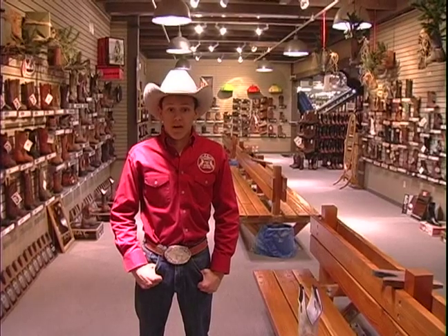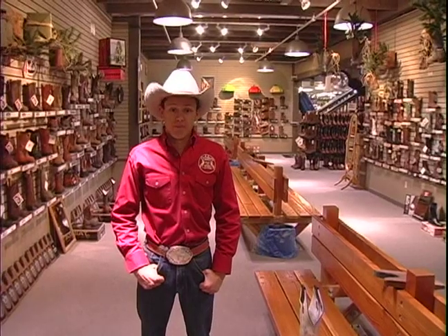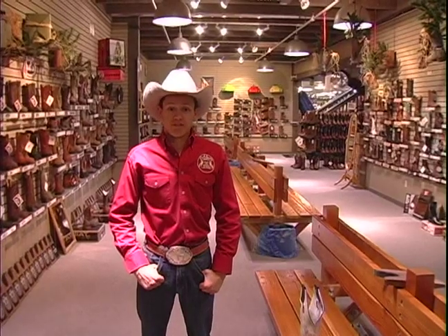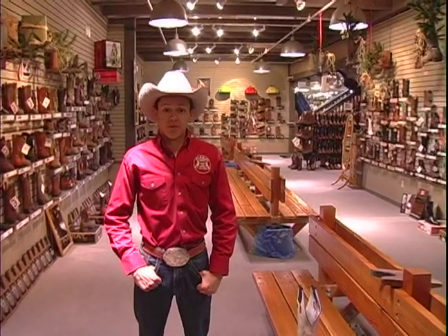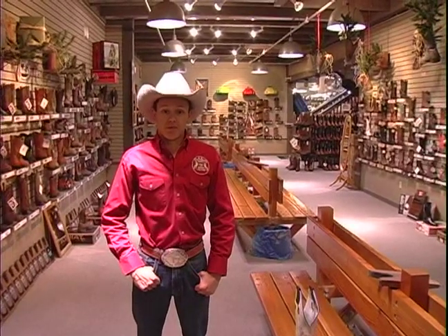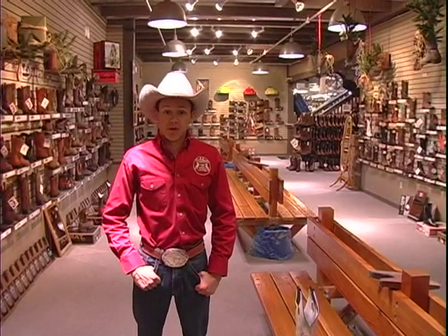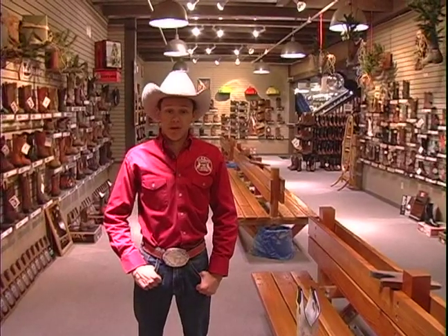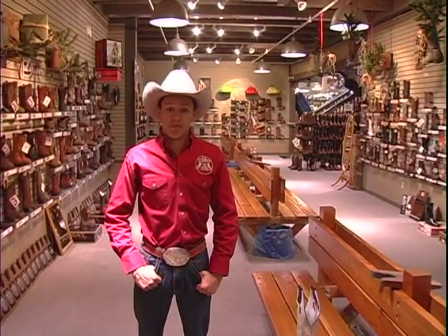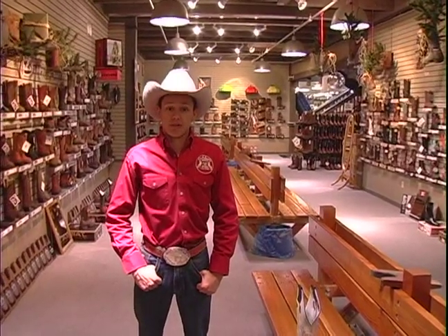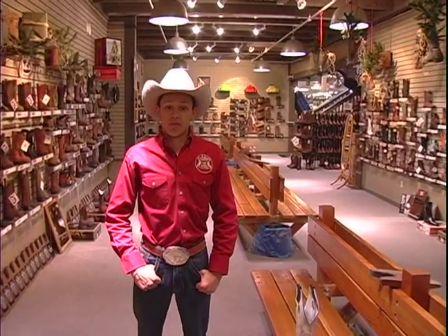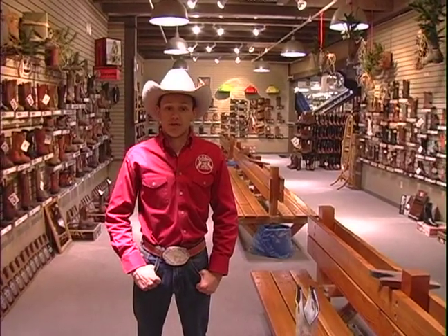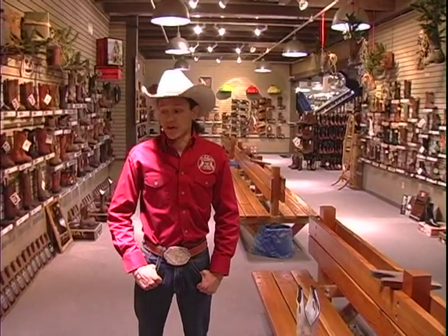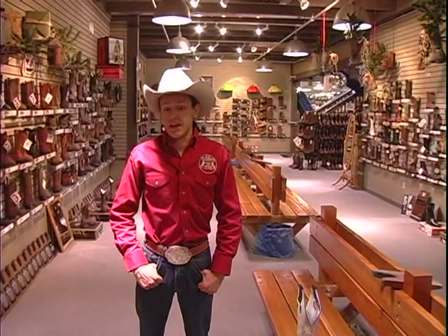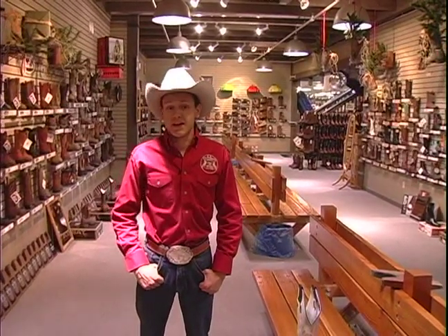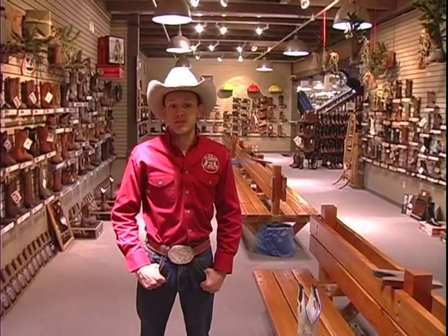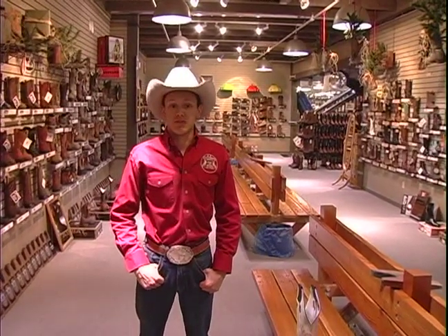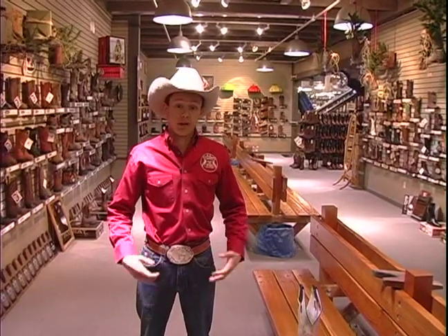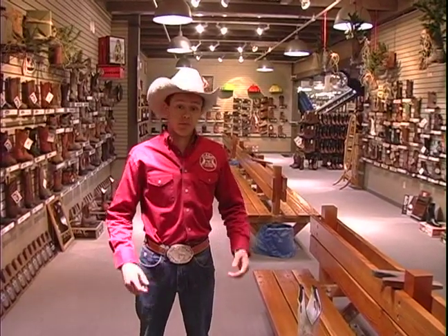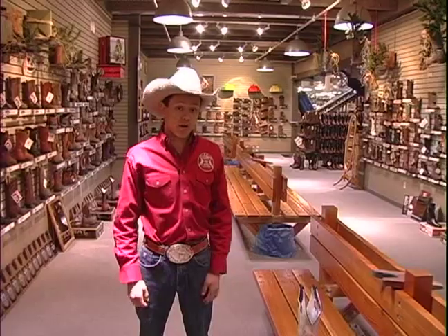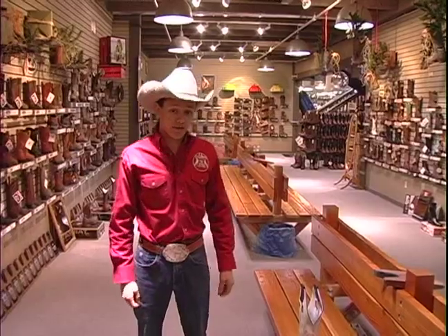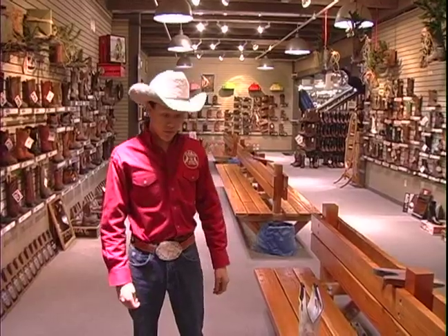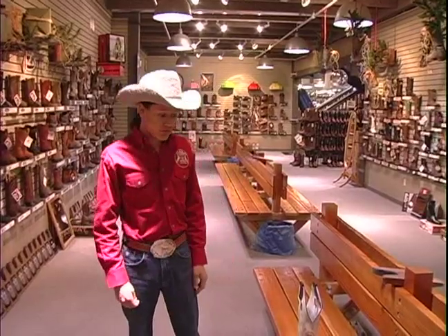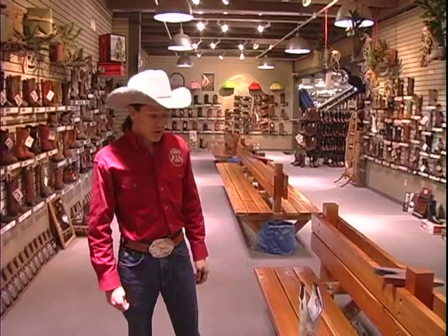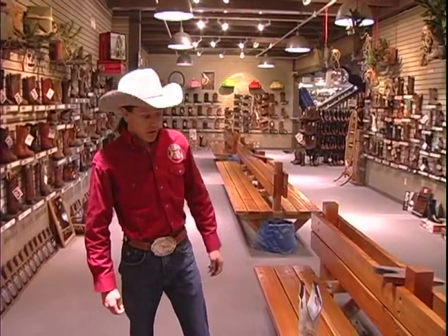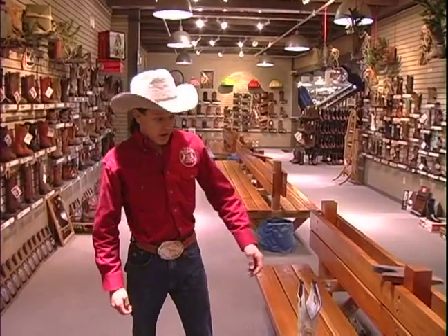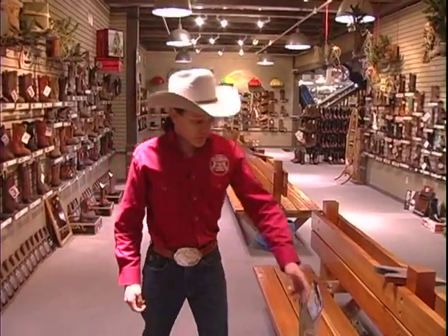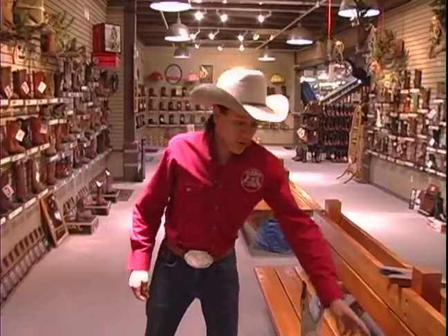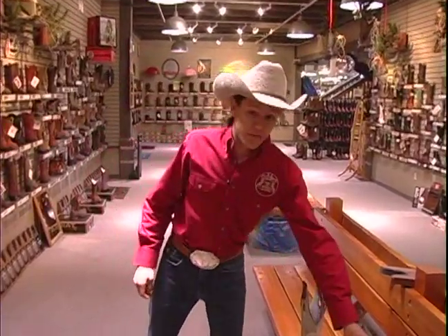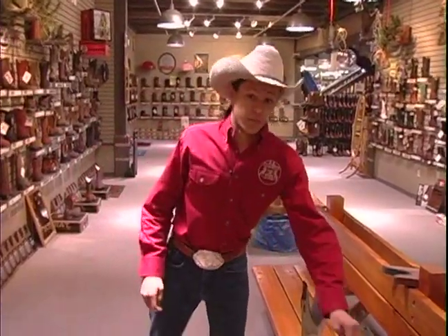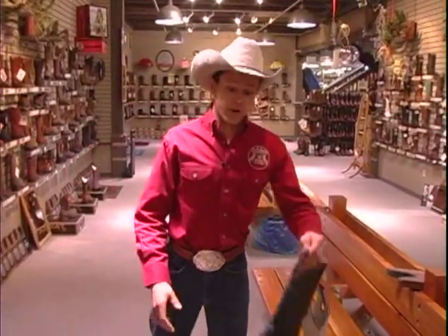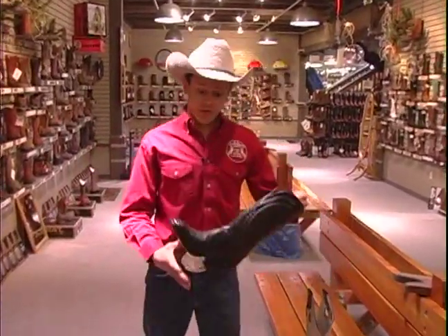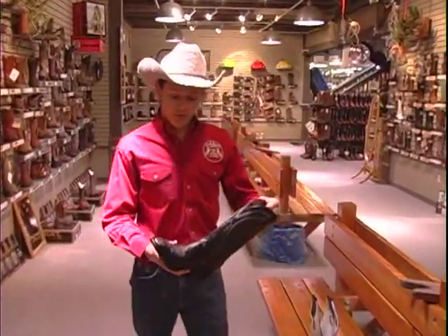Hi, I'm Dustin Williams on behalf of Expert Village. I'm here at AA Callisters and today I'm going to be talking about some boots. First, we'll talk about the terminology of boots.